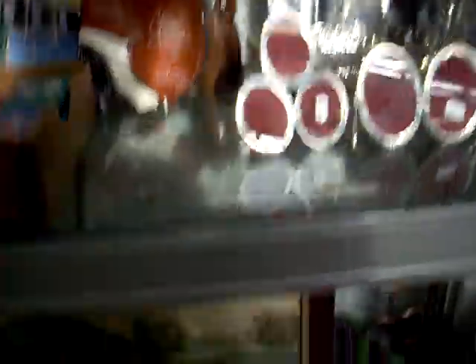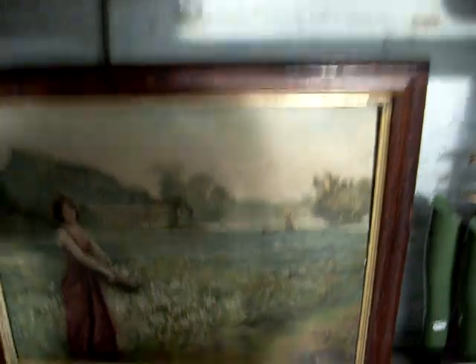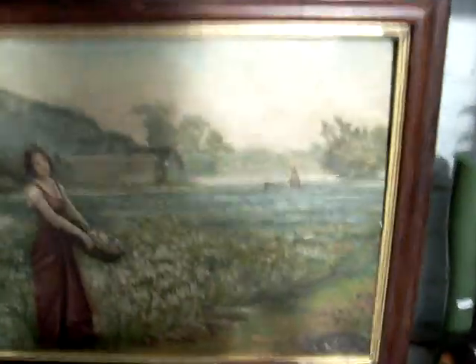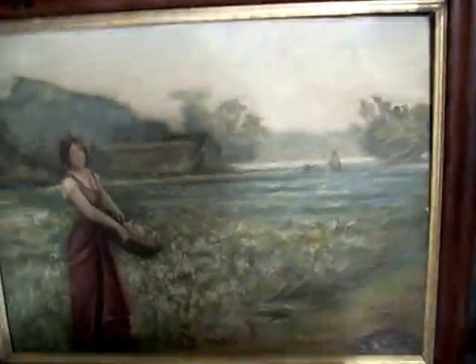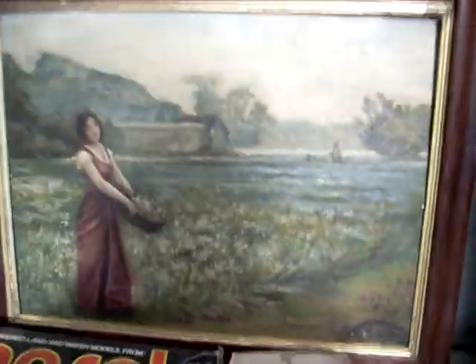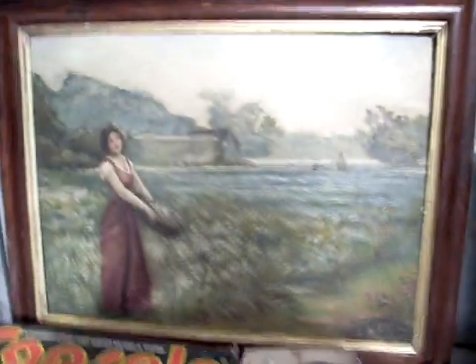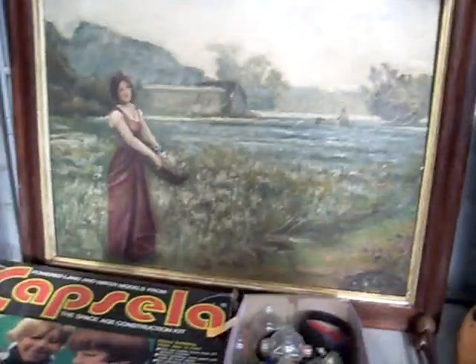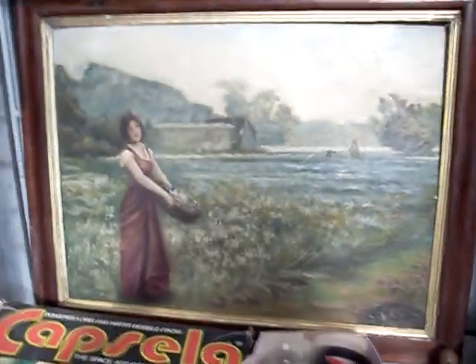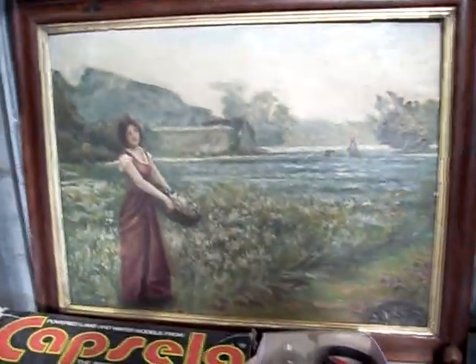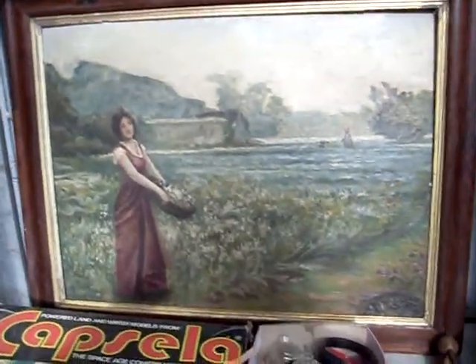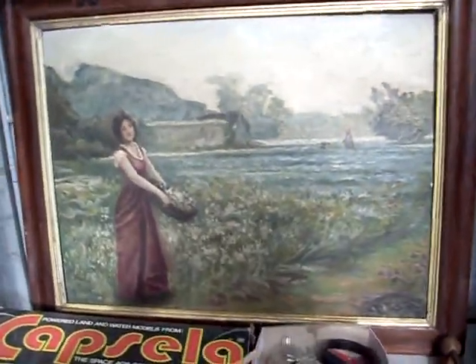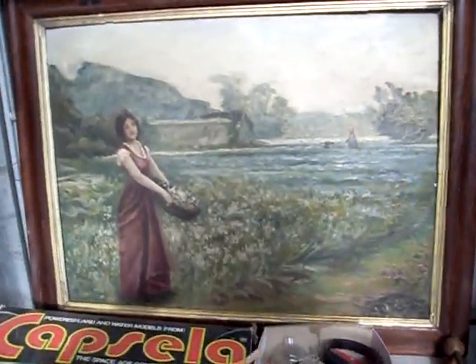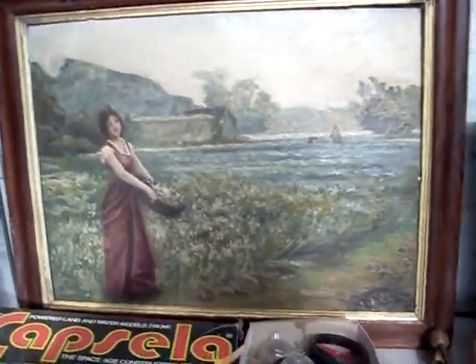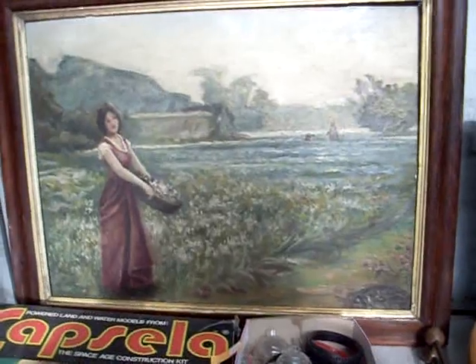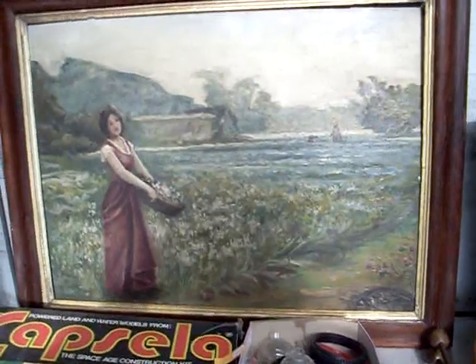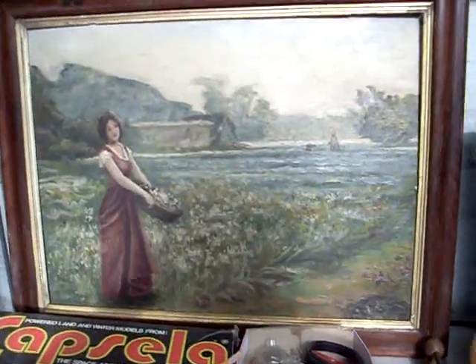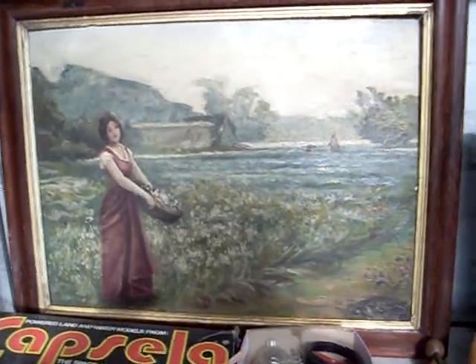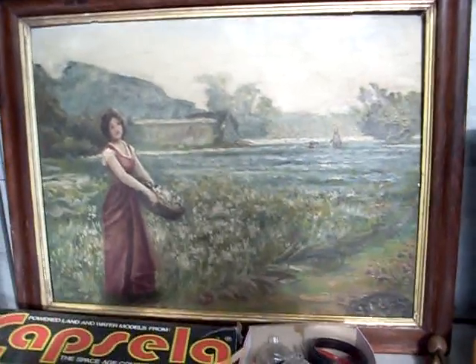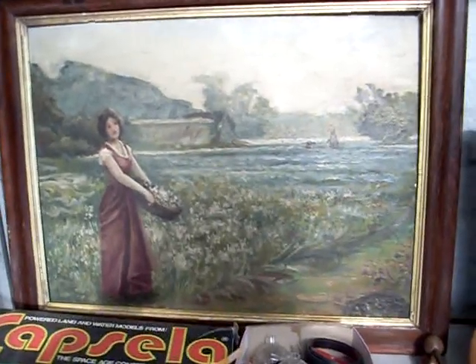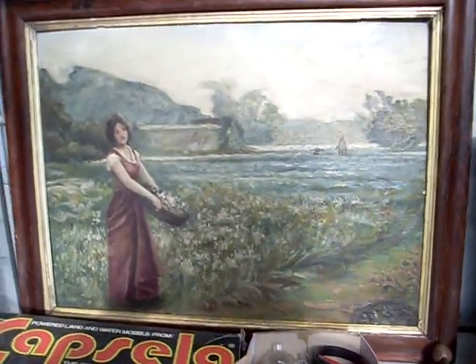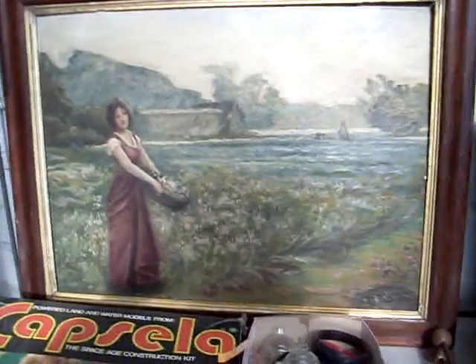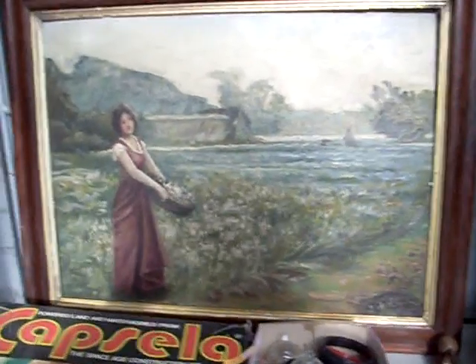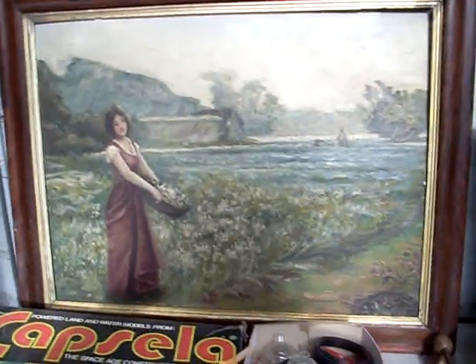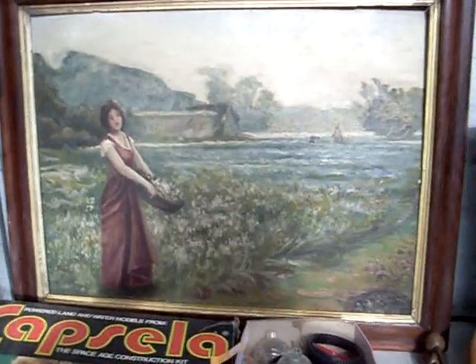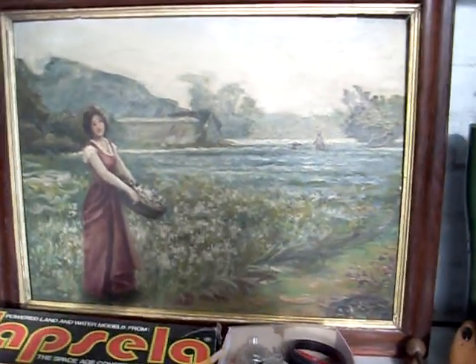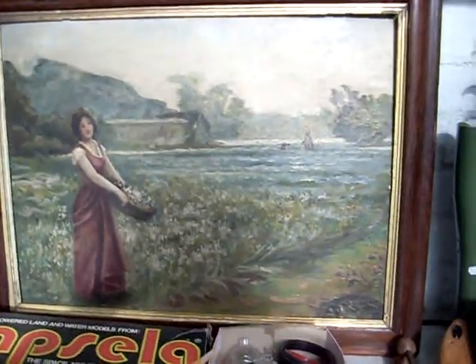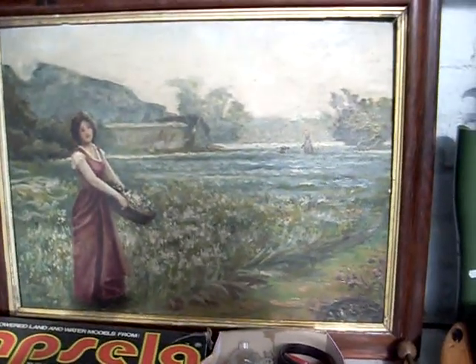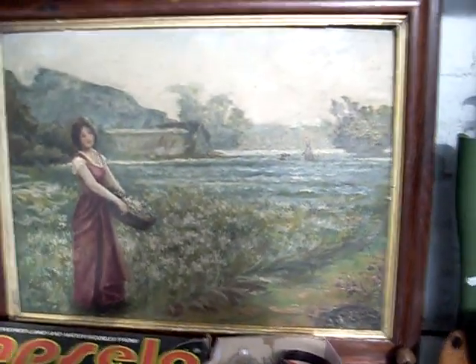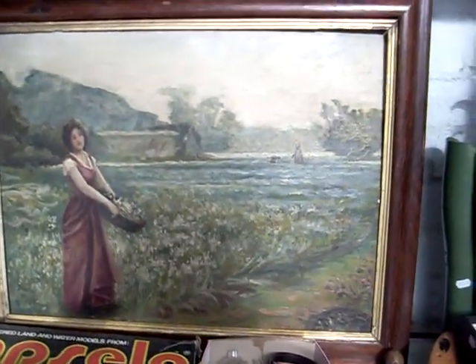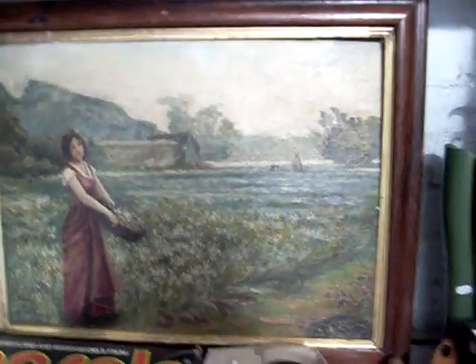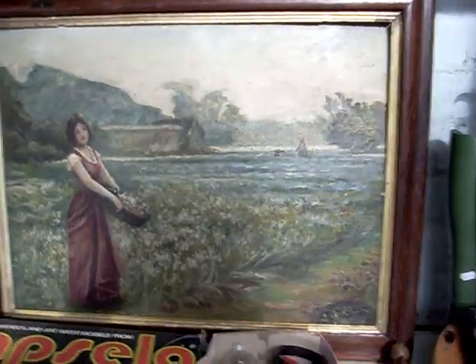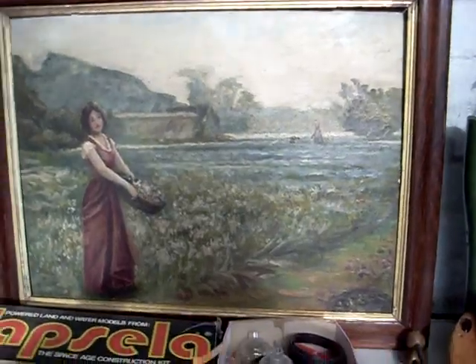This is a nice big old painting — I don't think it's Australian, I think it's European. It's kind of quite nice, she's lovely. There's no signature on it, which is a bloody bugger — that's well painted.